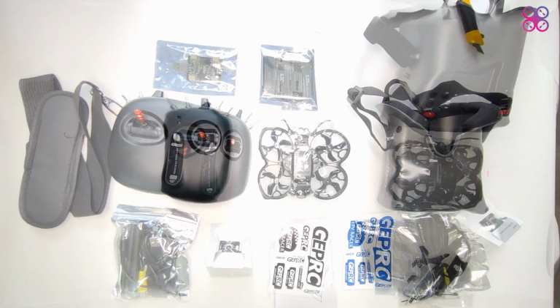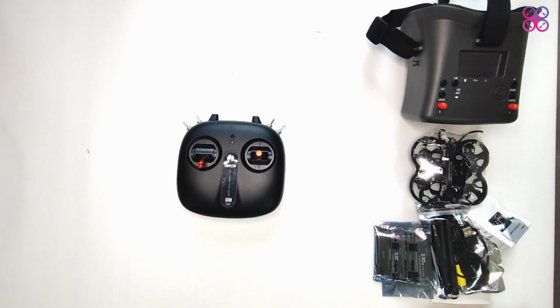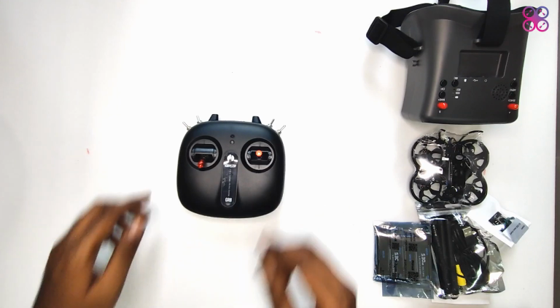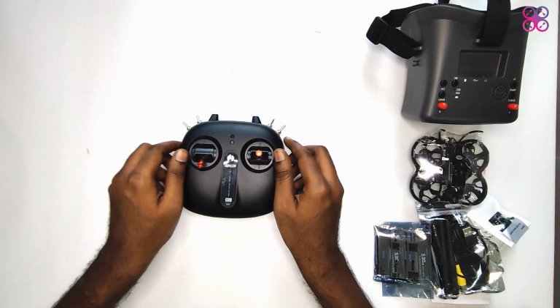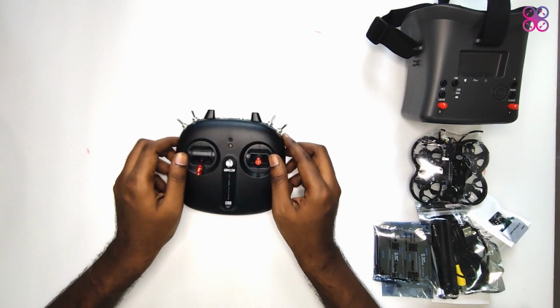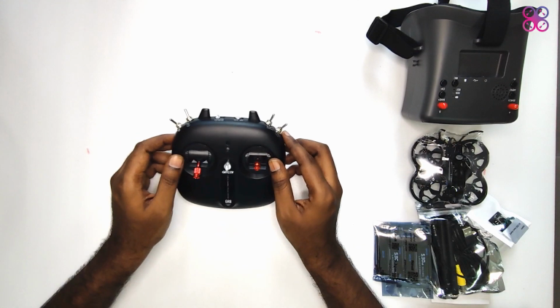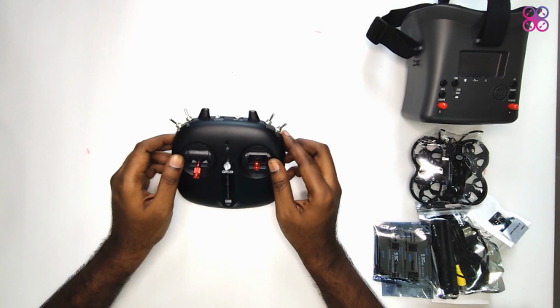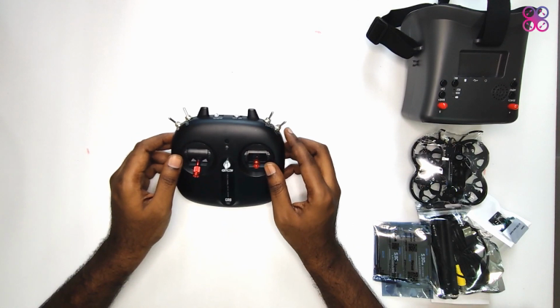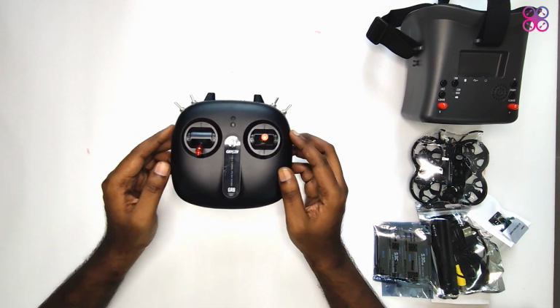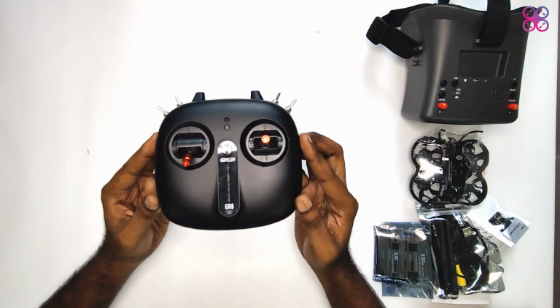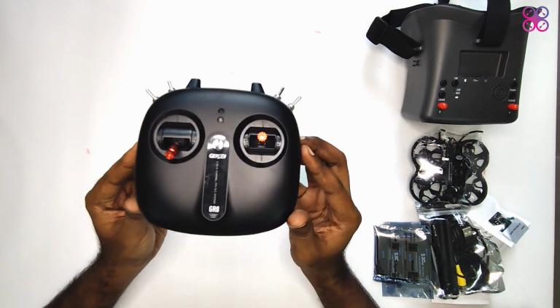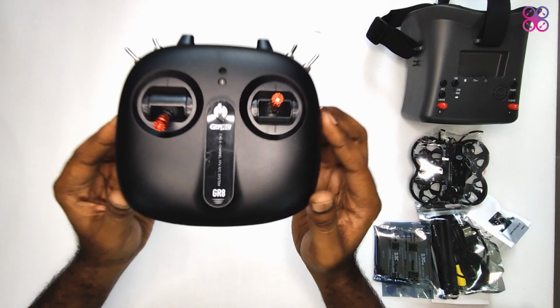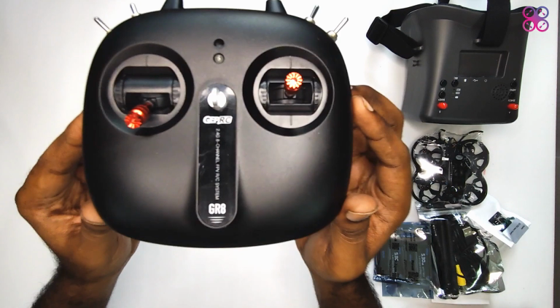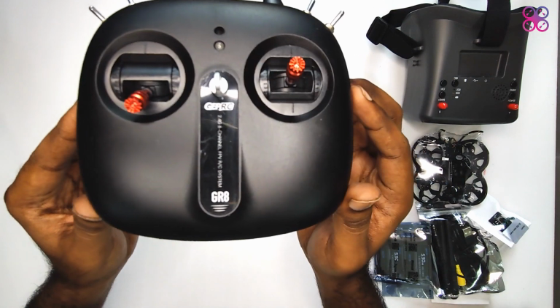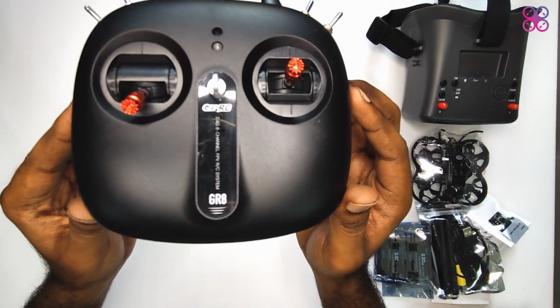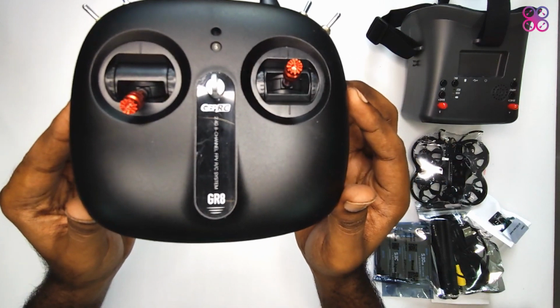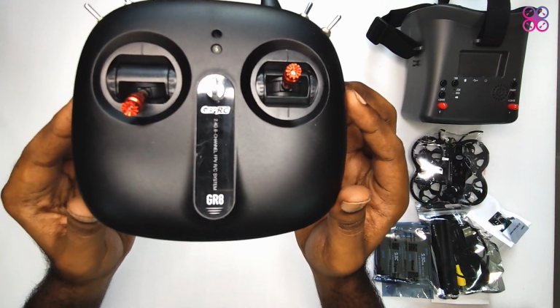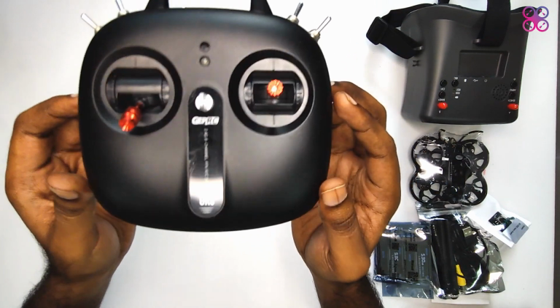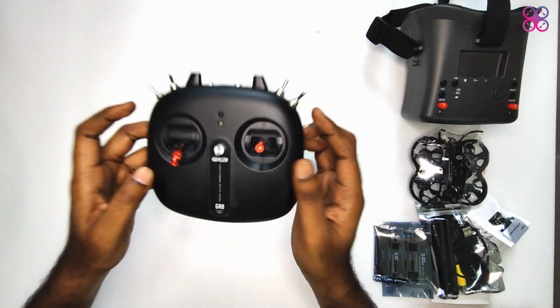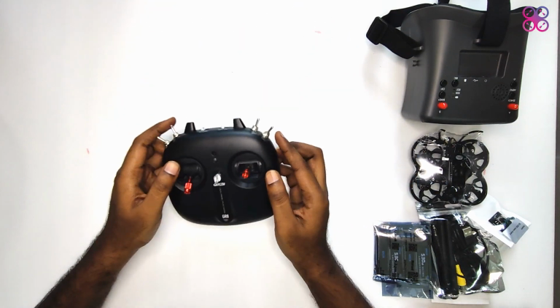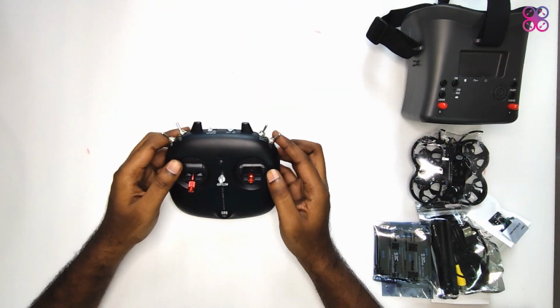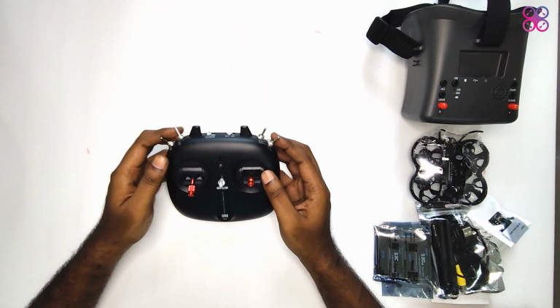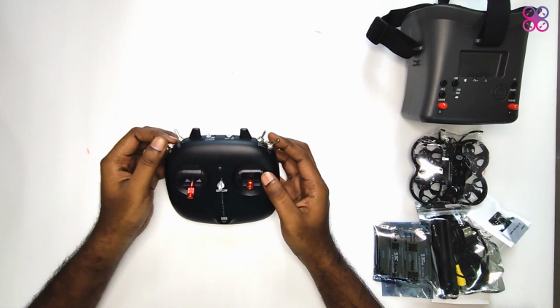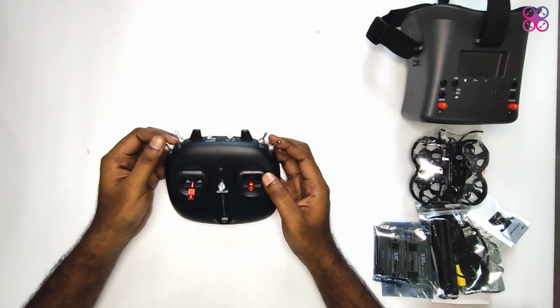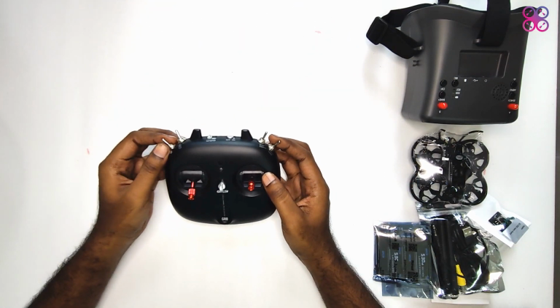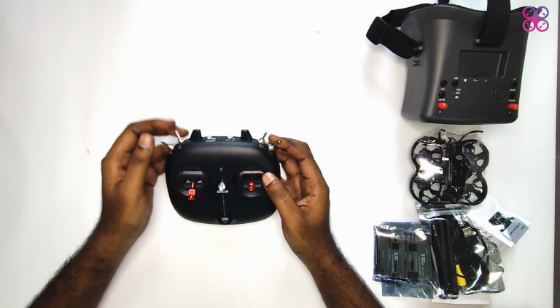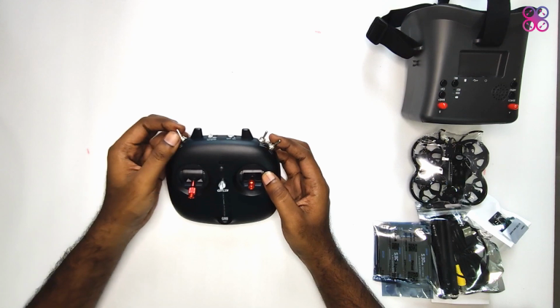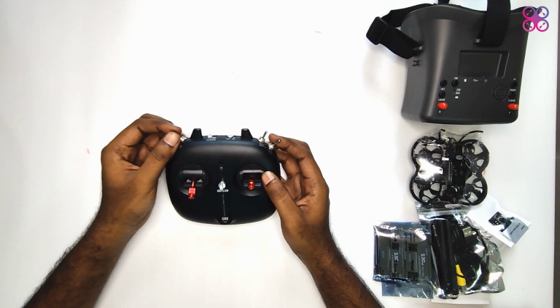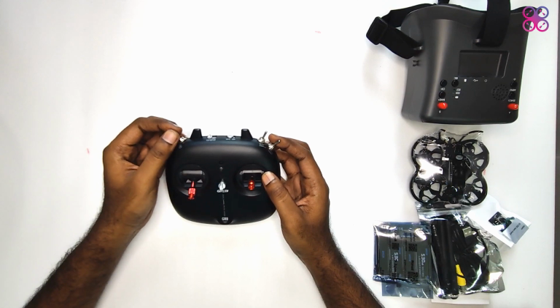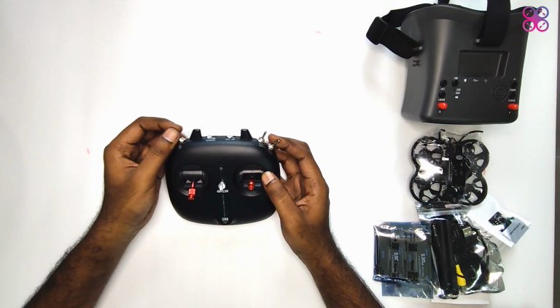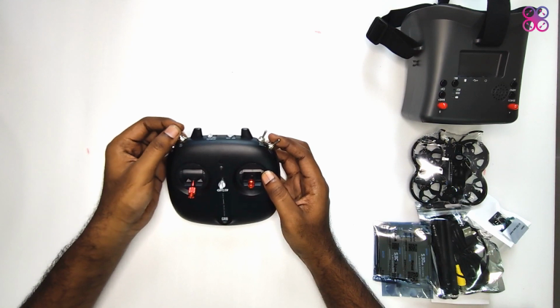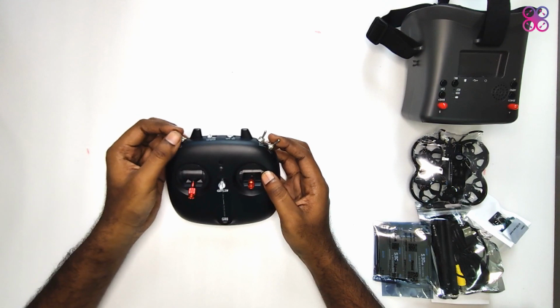Looking at the radio controller, it looks small but well built. It has nice looking red control sticks. Starting from the left, the switches are marked as lock and unlock — I believe this is for arming and disarming.